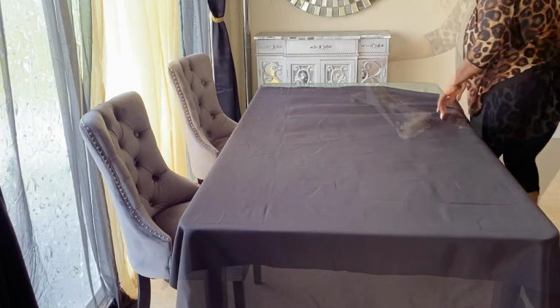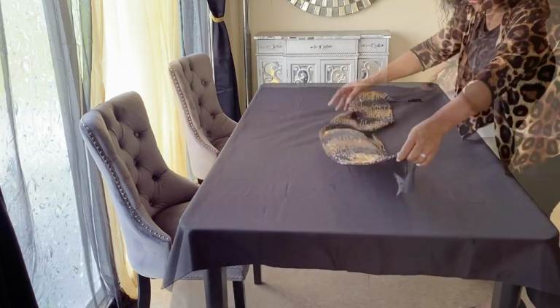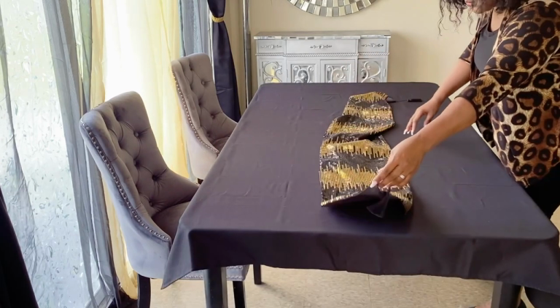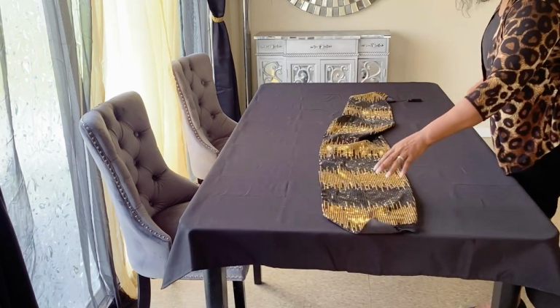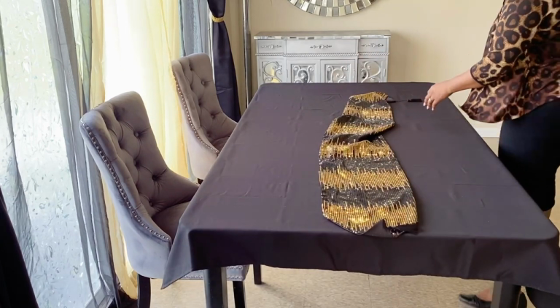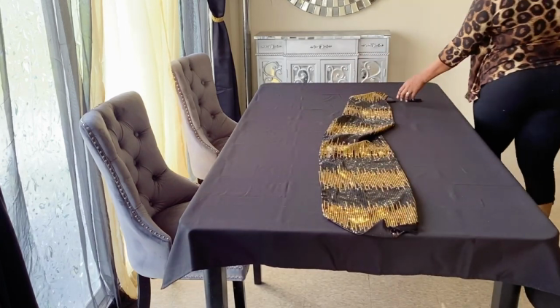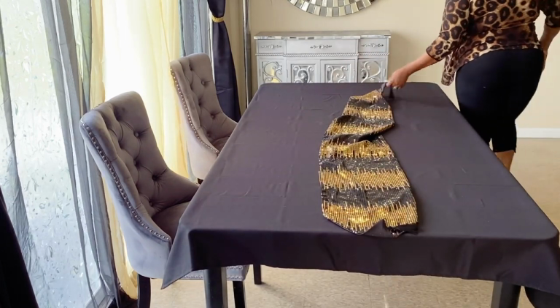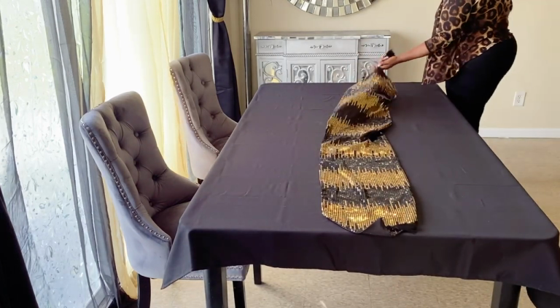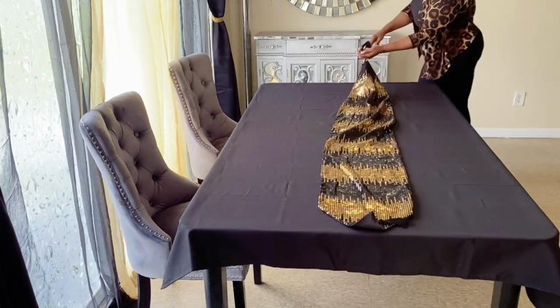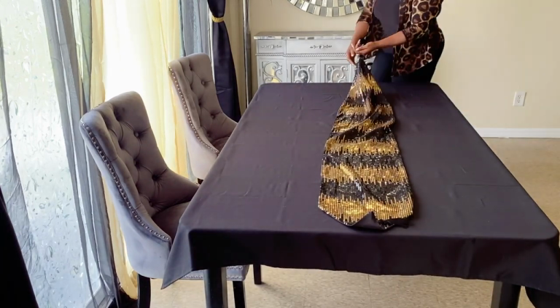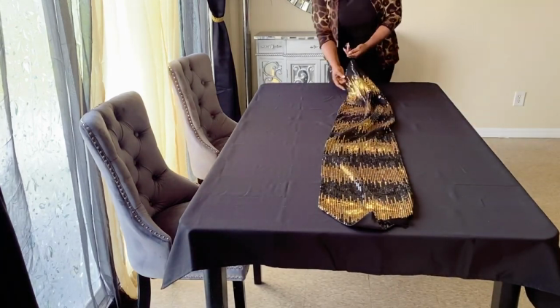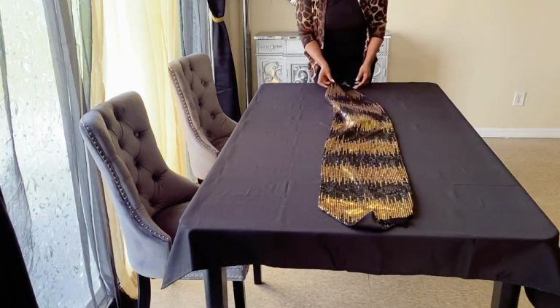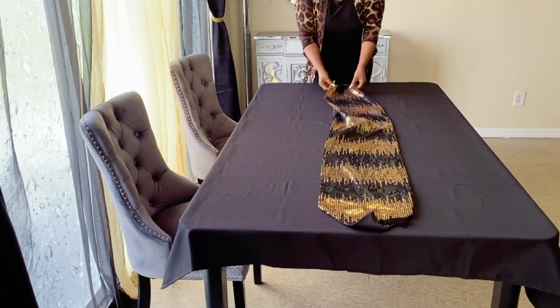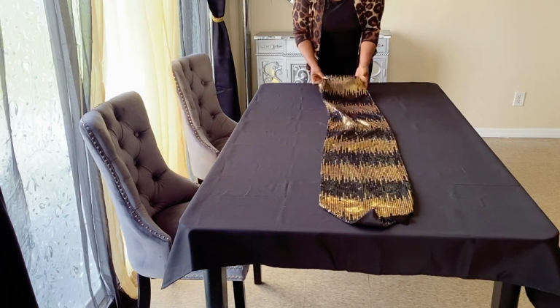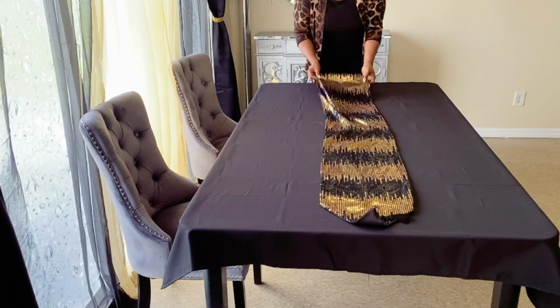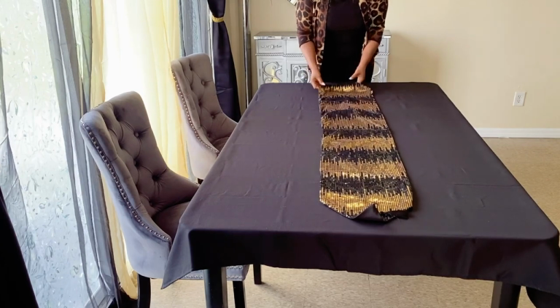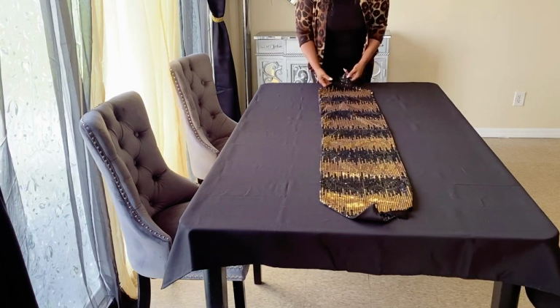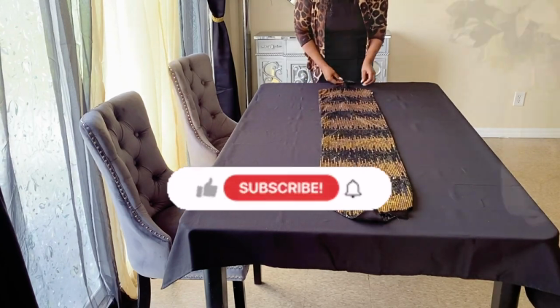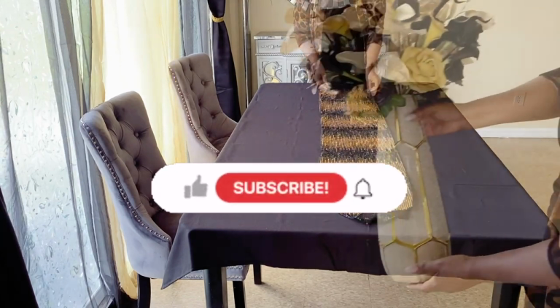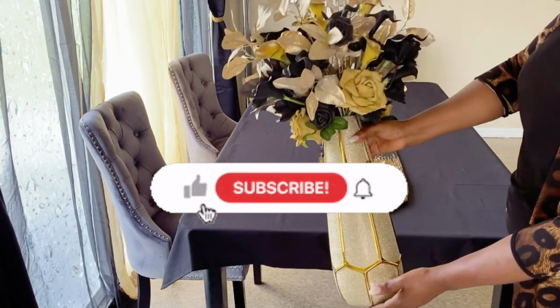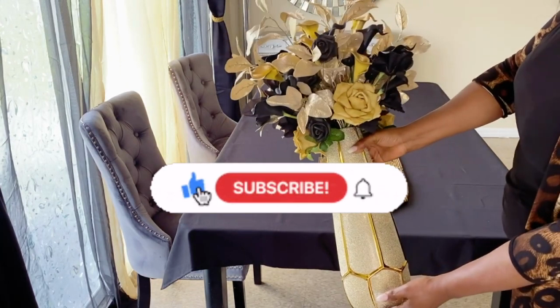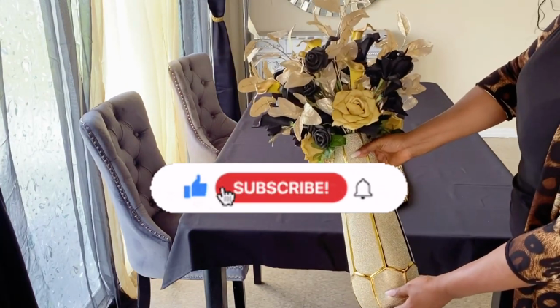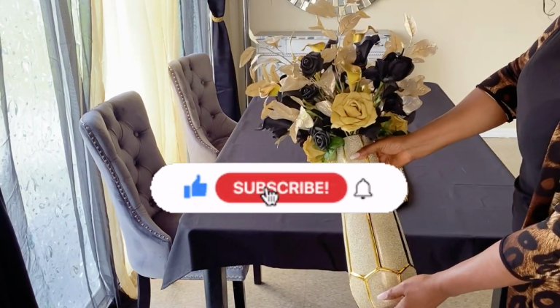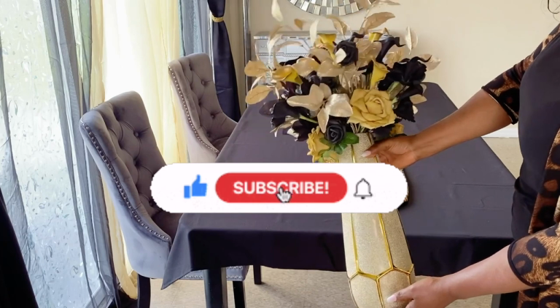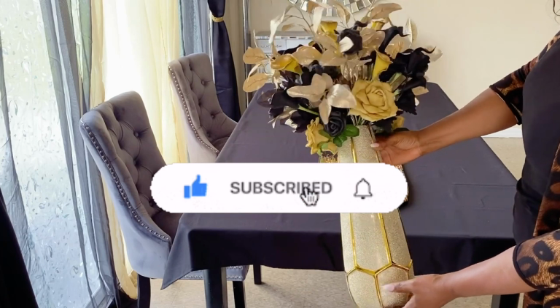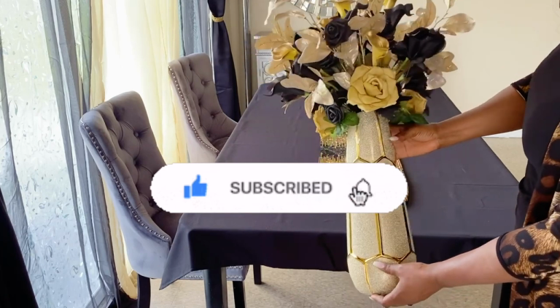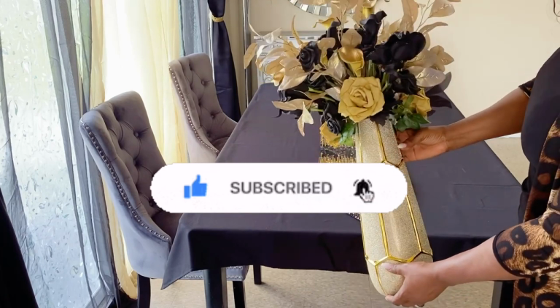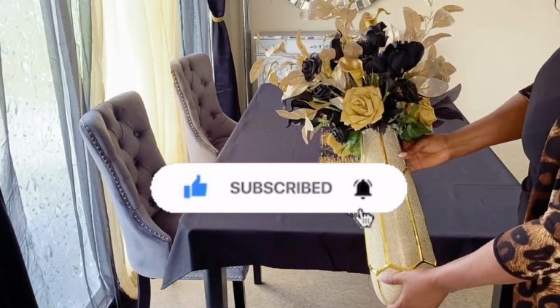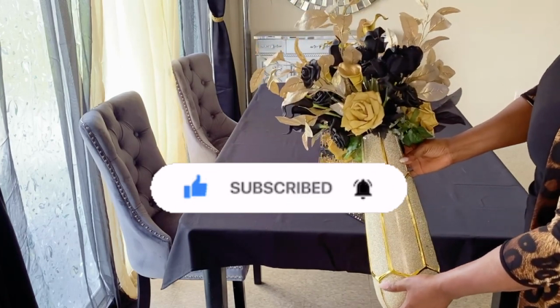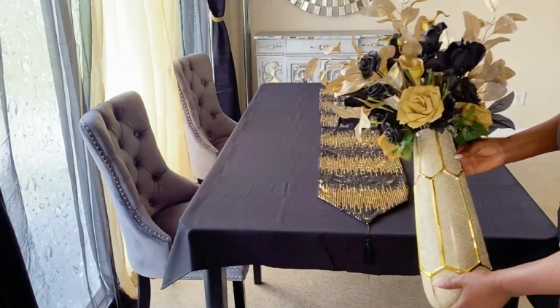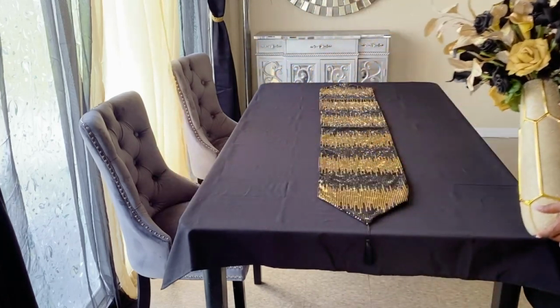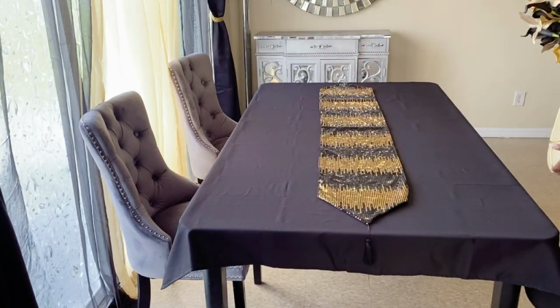I always take some time to welcome everyone that's new to my channel. If you are new here, welcome — I'm truly grateful to have you here. Please don't forget to like the video, subscribe, and hit the notification bell. On my next upload, you will be the first to know.